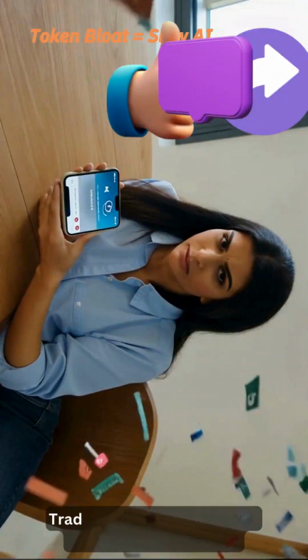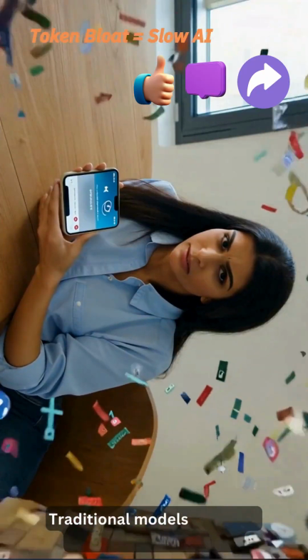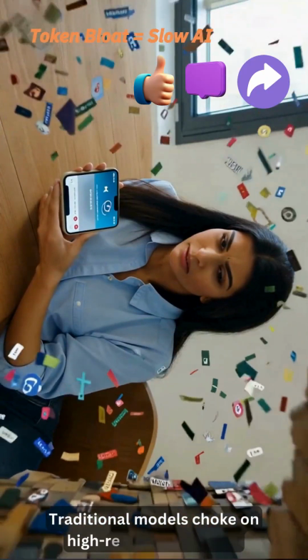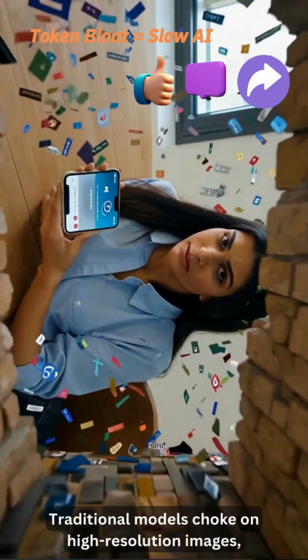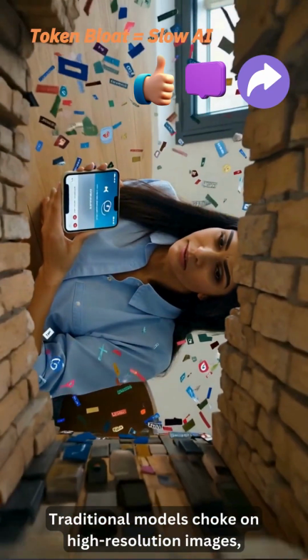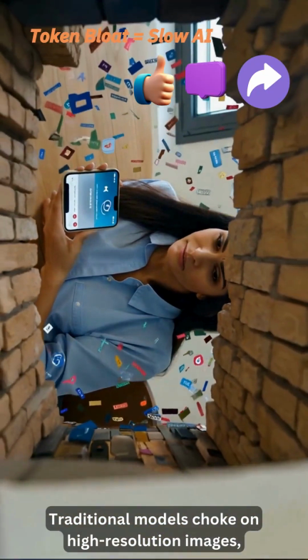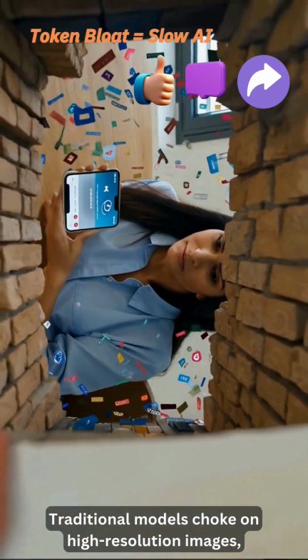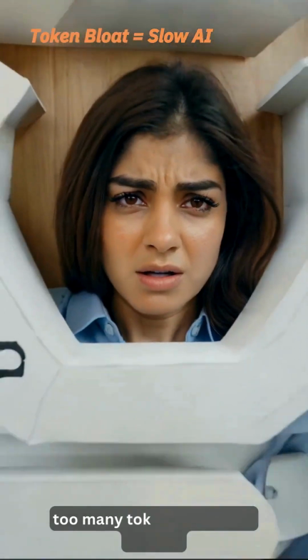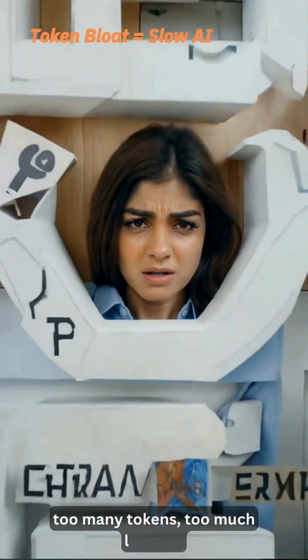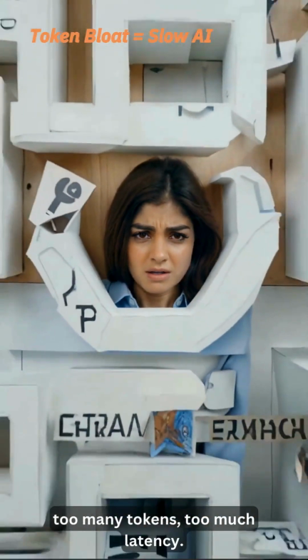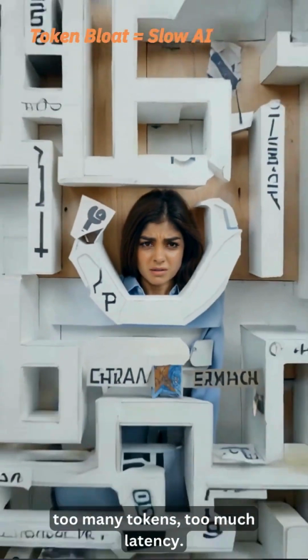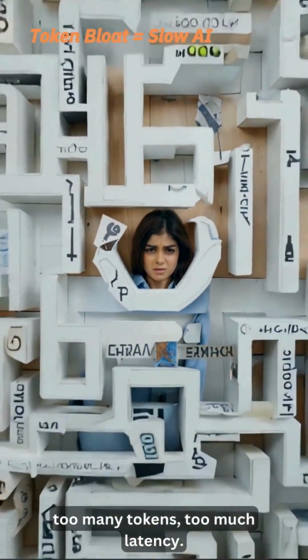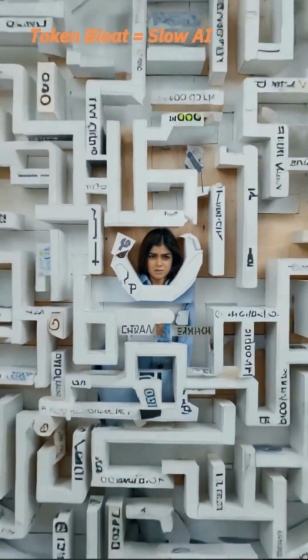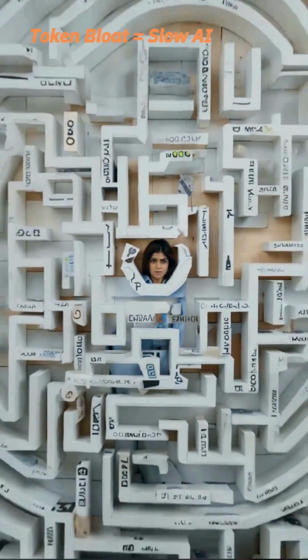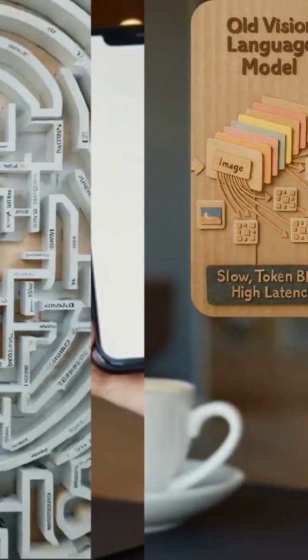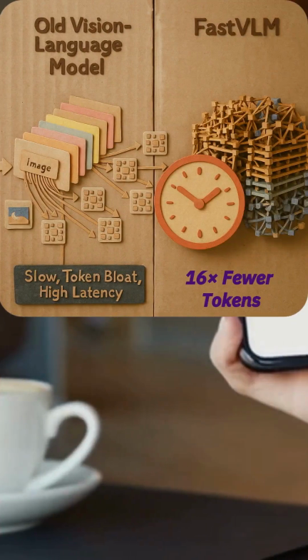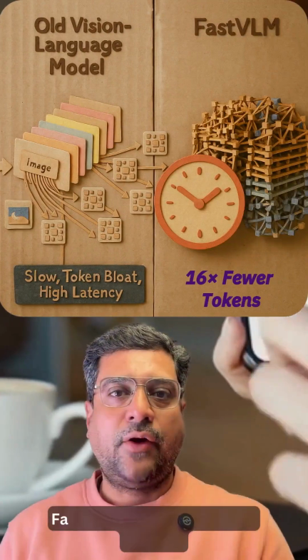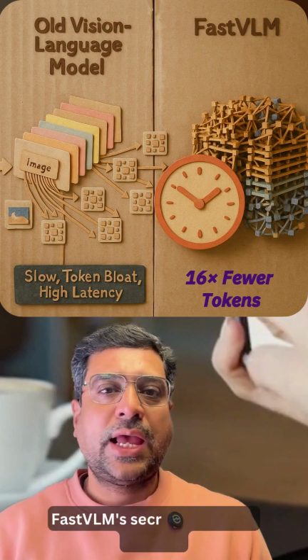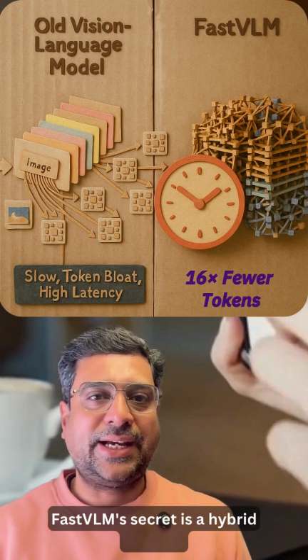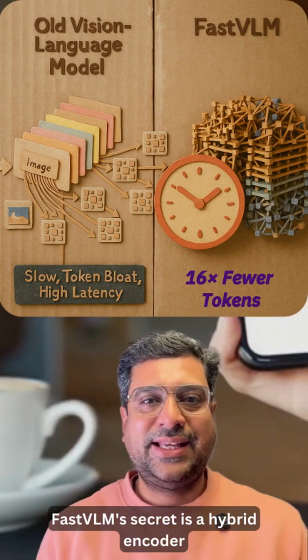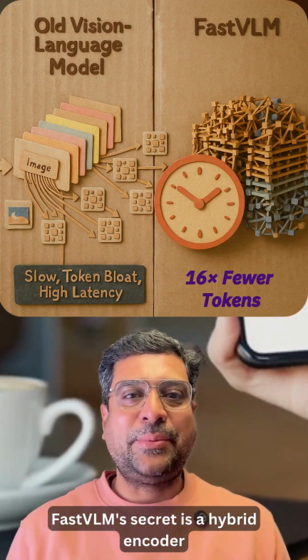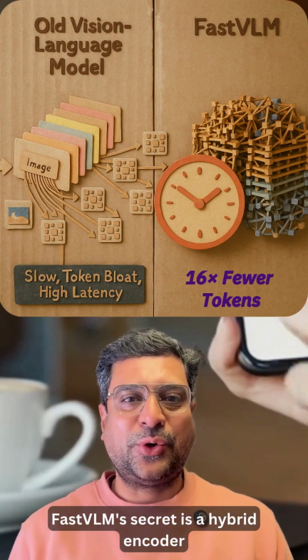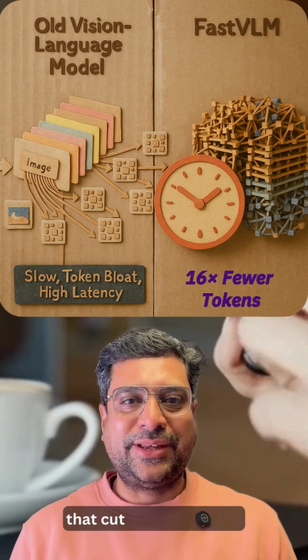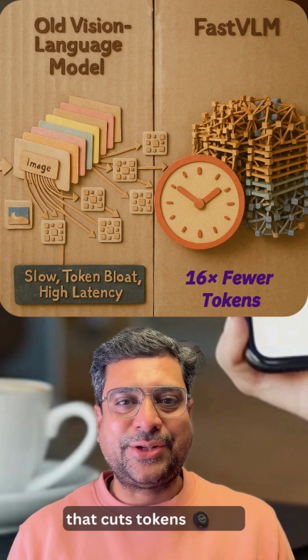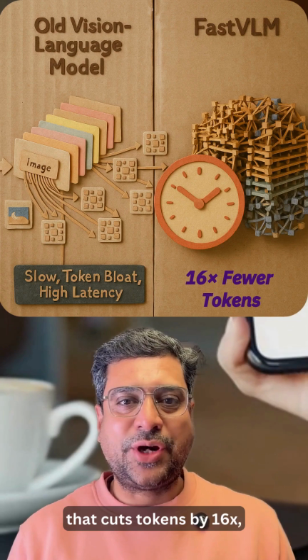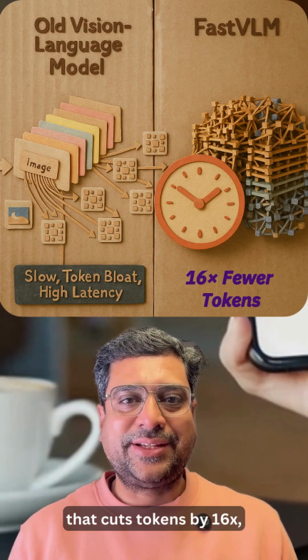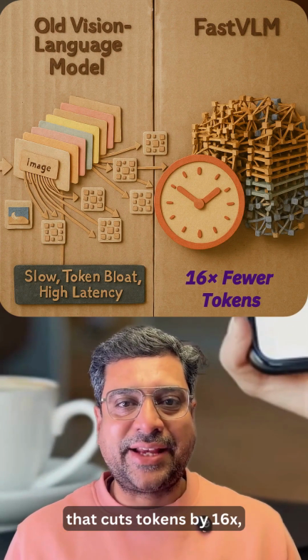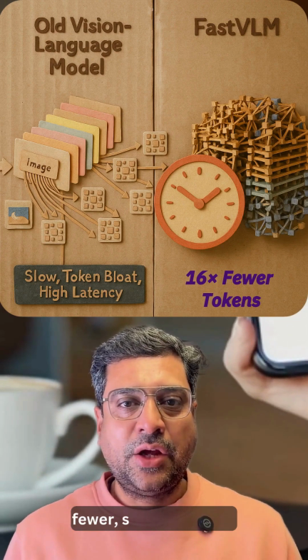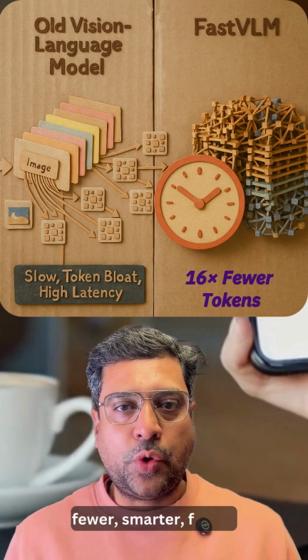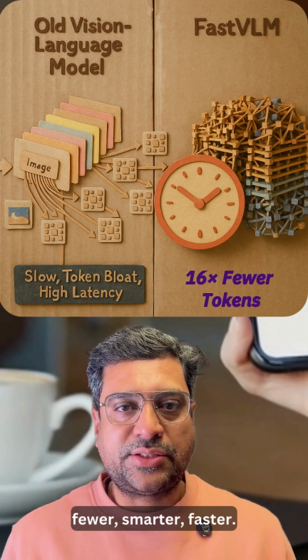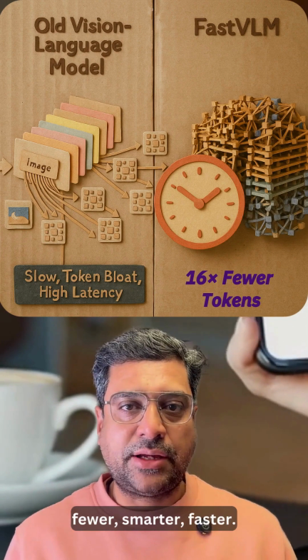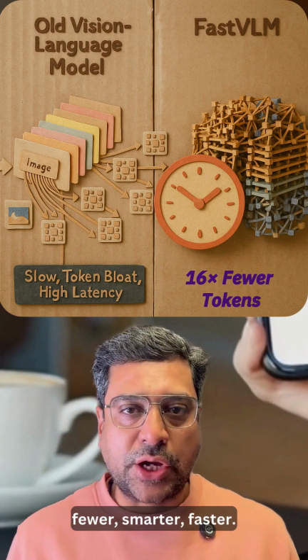Traditional models choke on high-resolution images — too many tokens, too much latency. FastVLM's secret is a hybrid encoder that cuts tokens by 16x: fewer, smarter, faster.